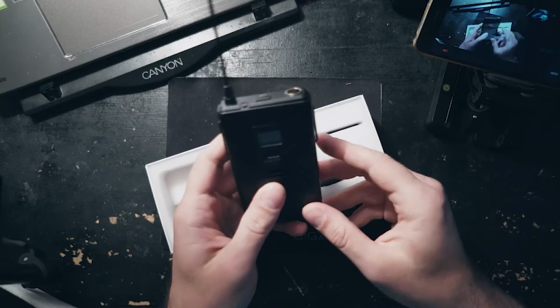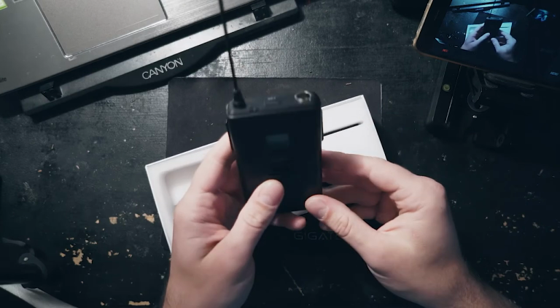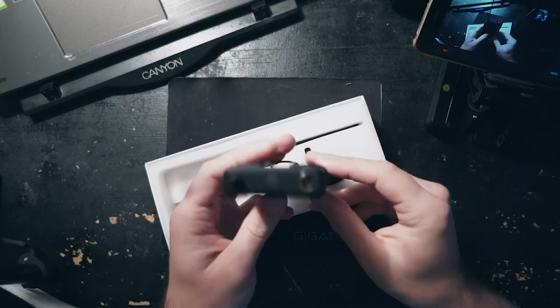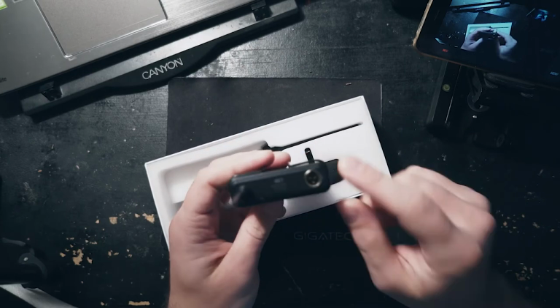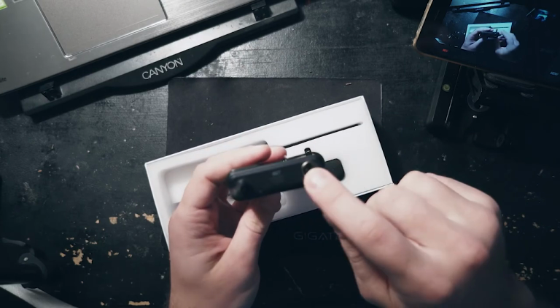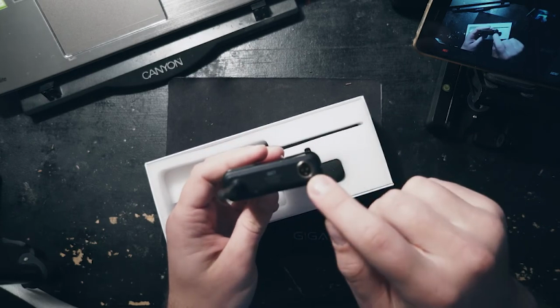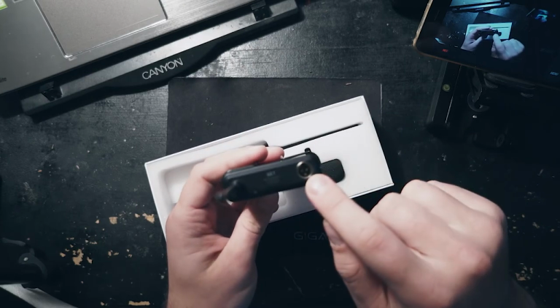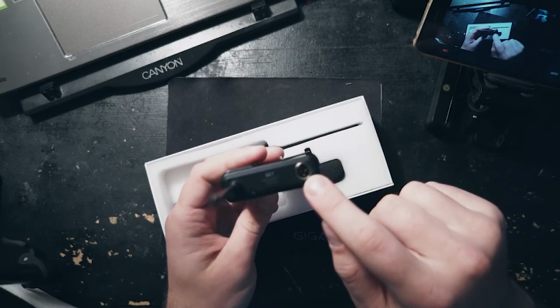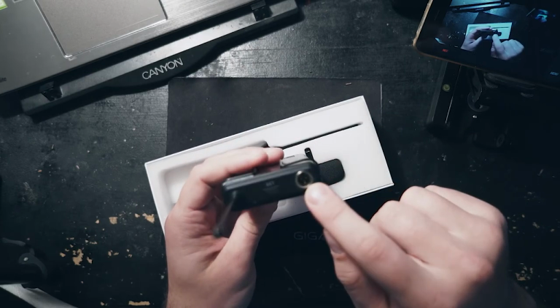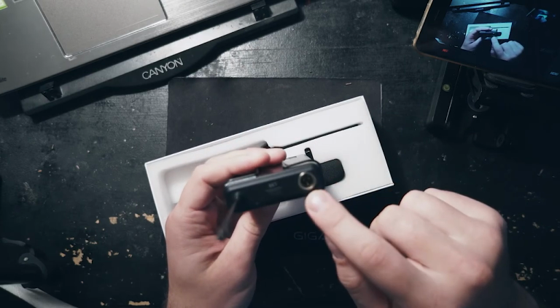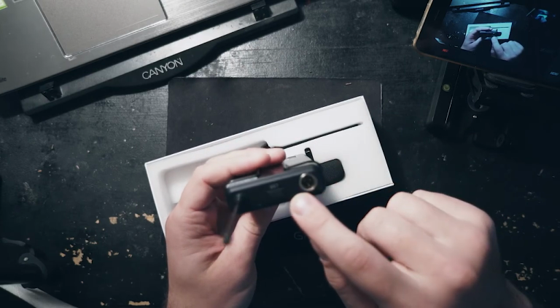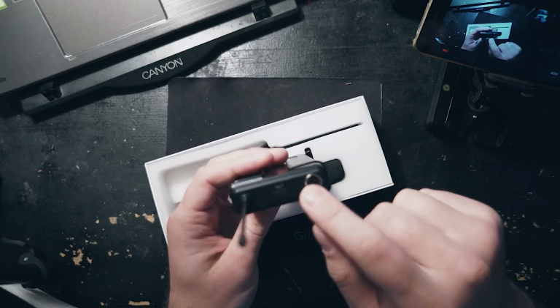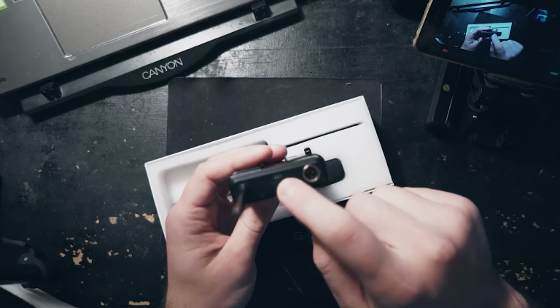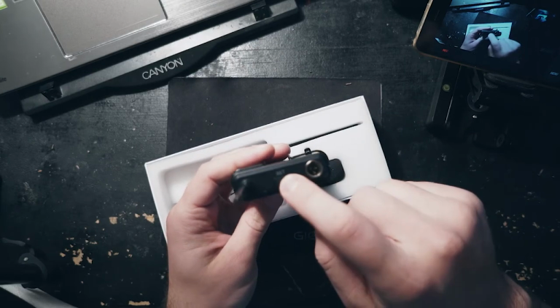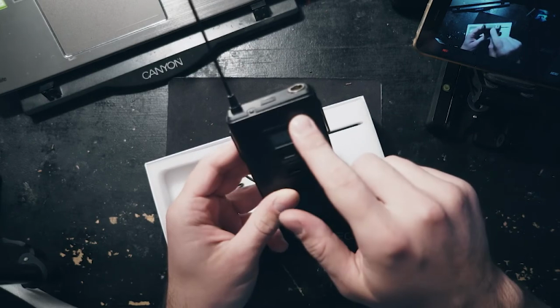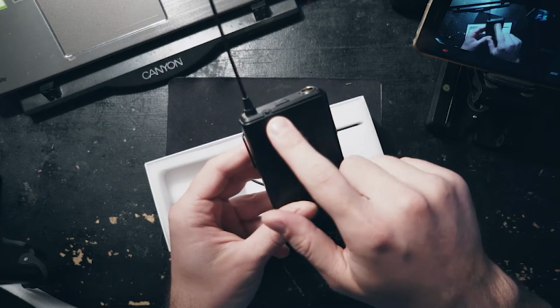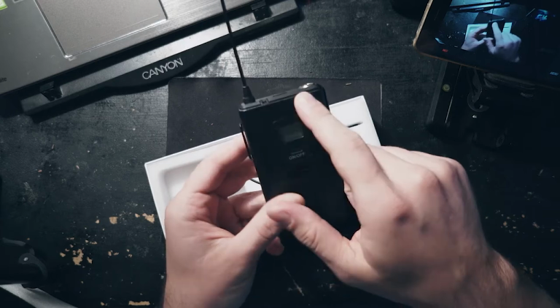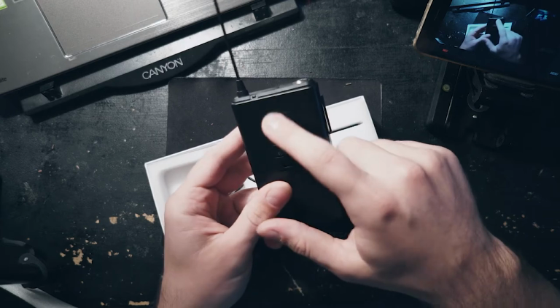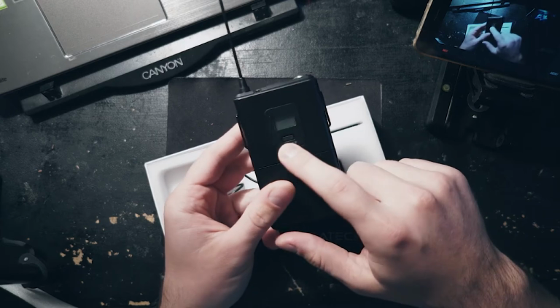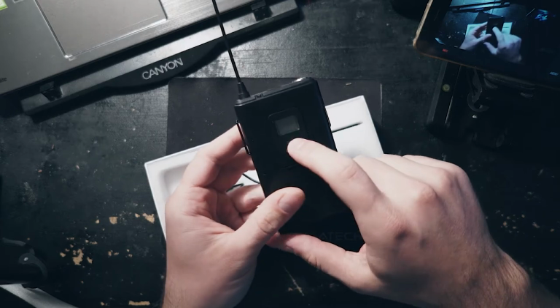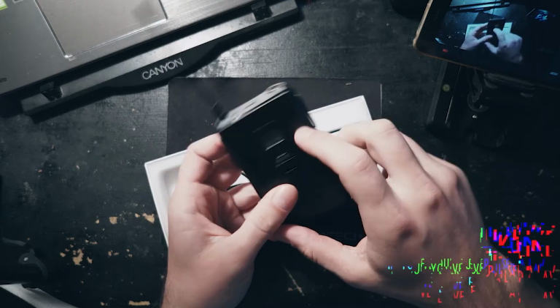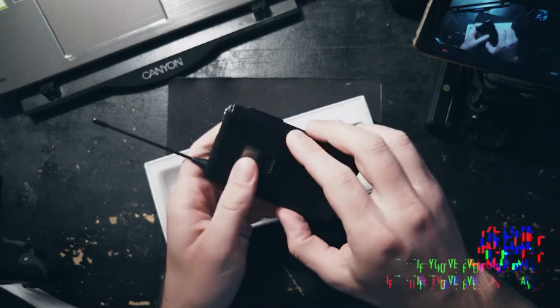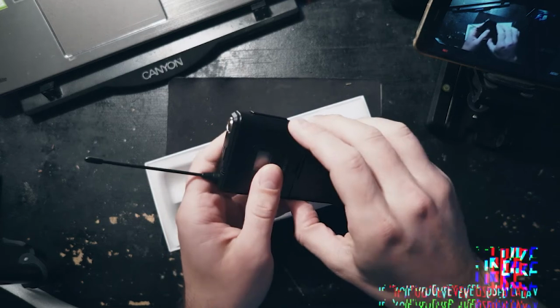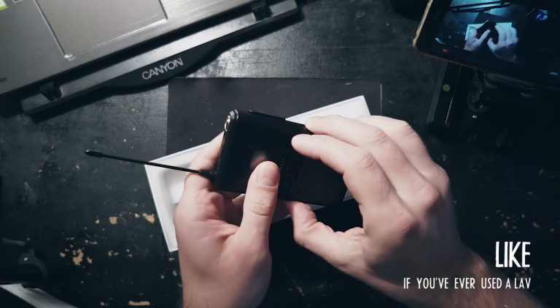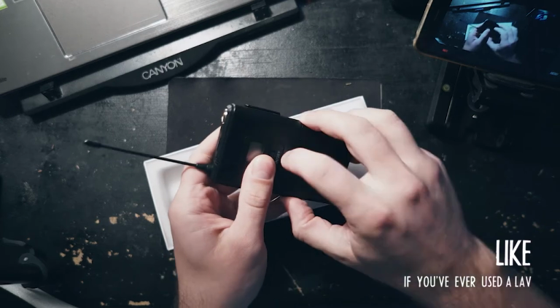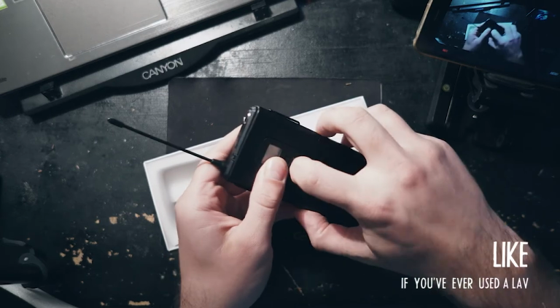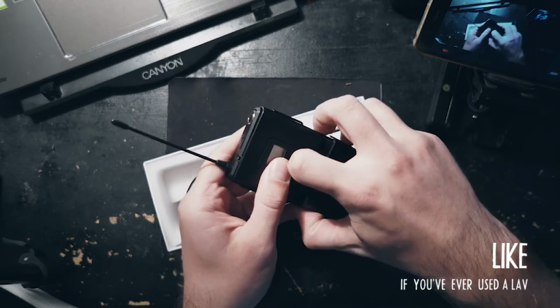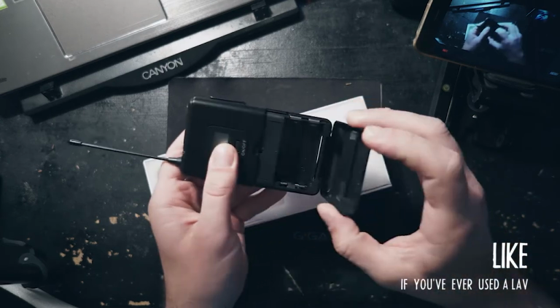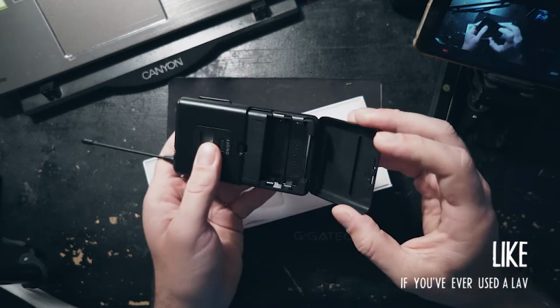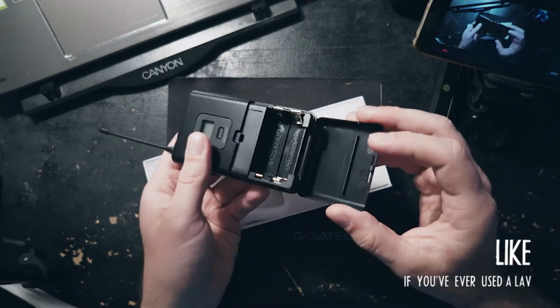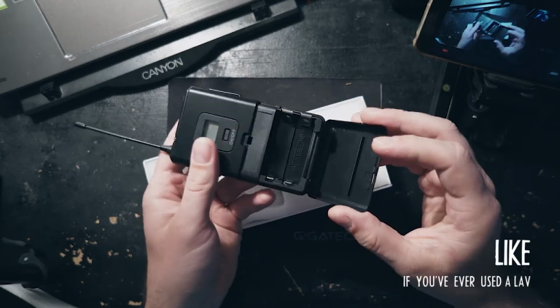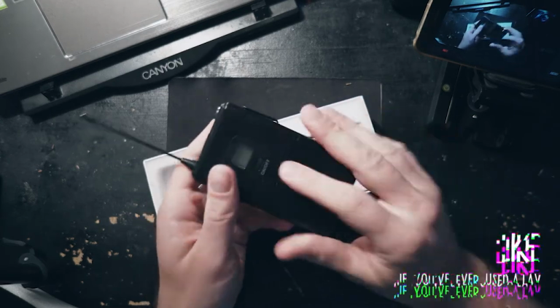Here's the receiver. It's got your typical mini XLR cable here for setting the channels. Signal lights on and off, runs on your average AA batteries.